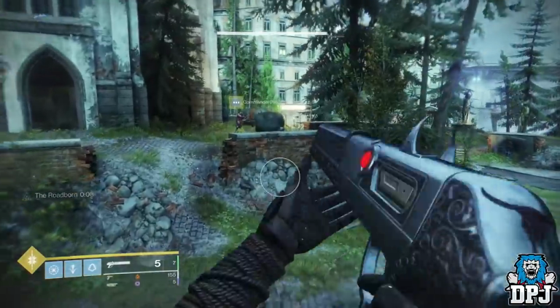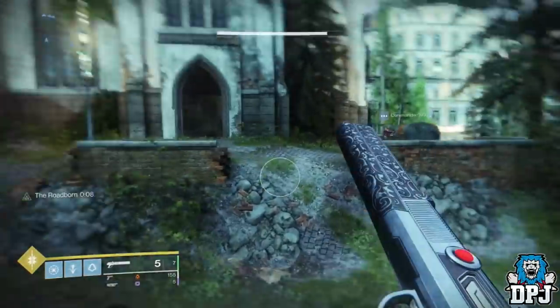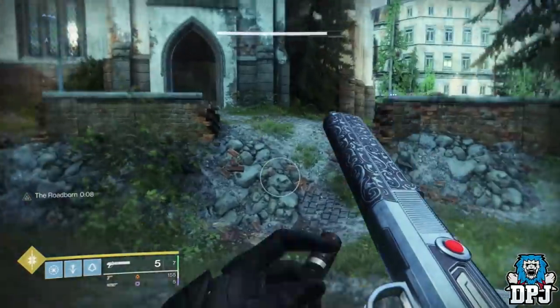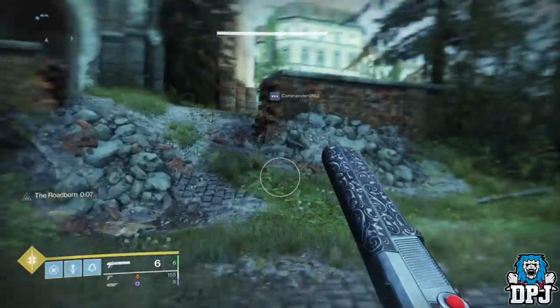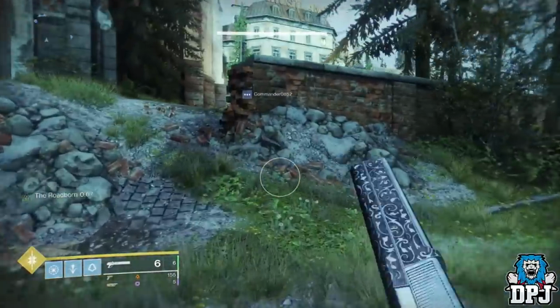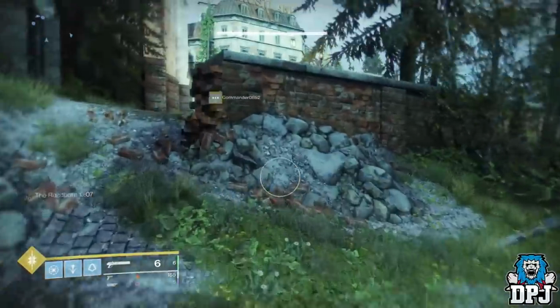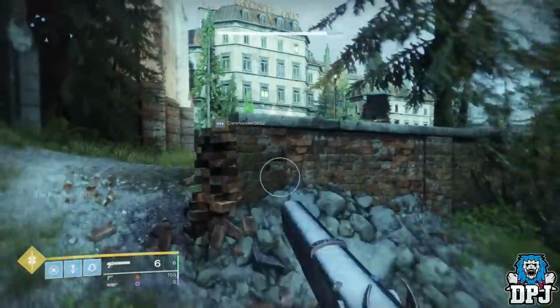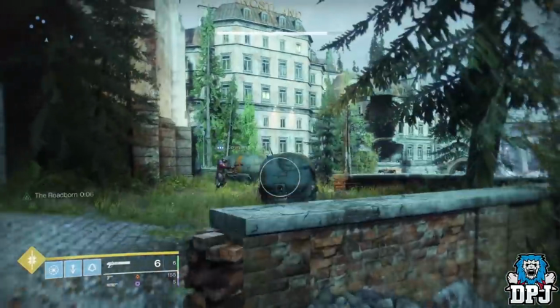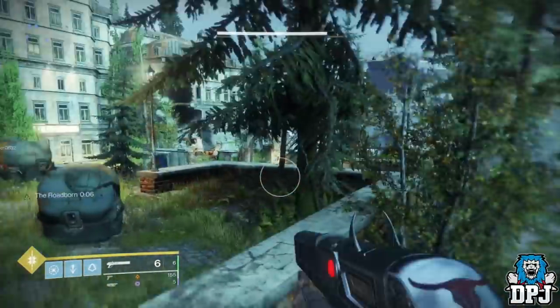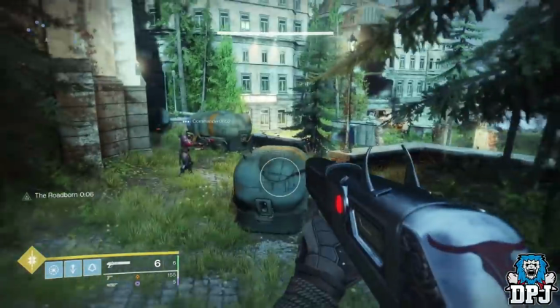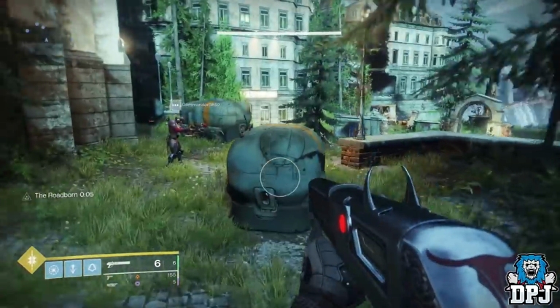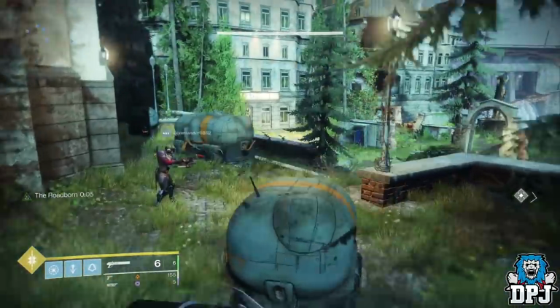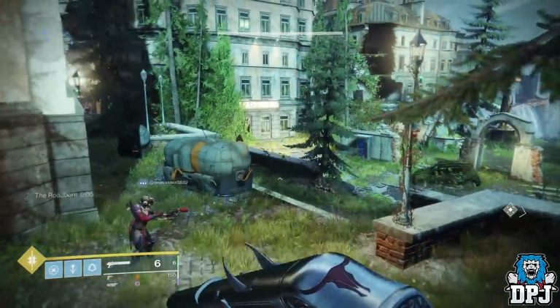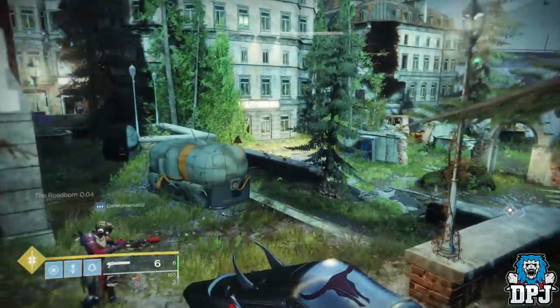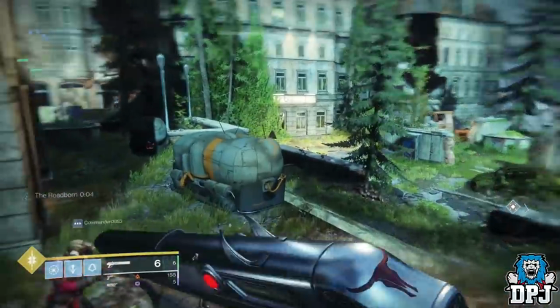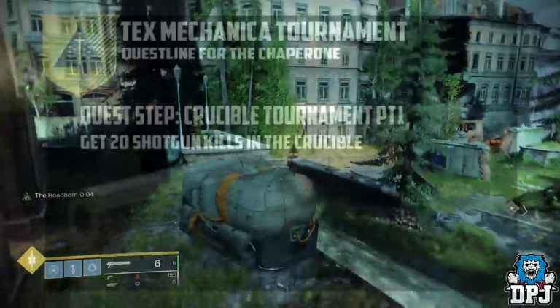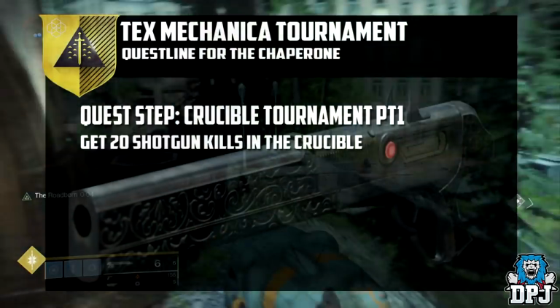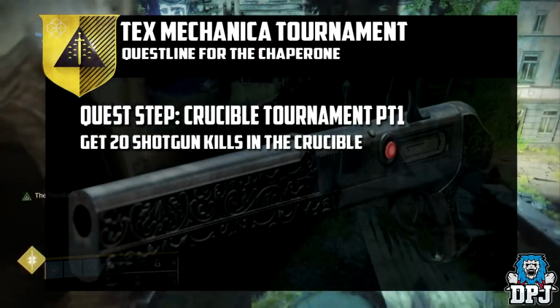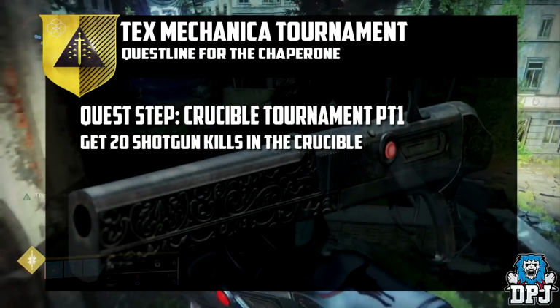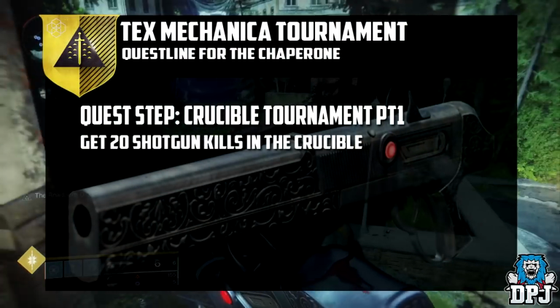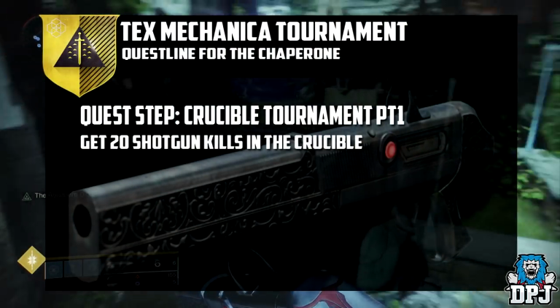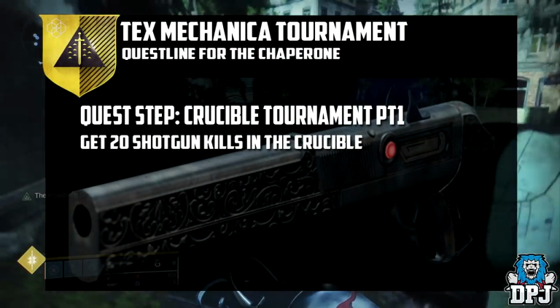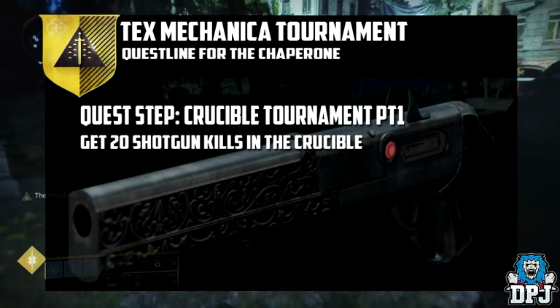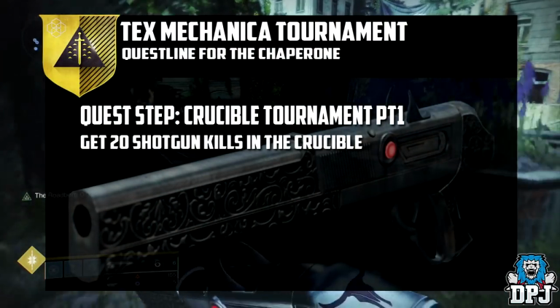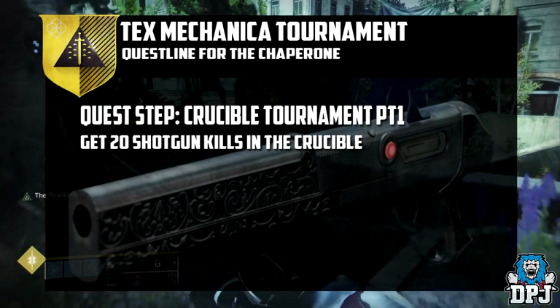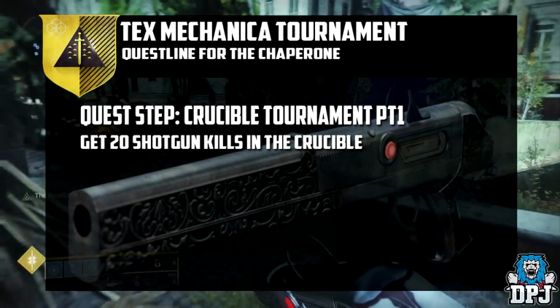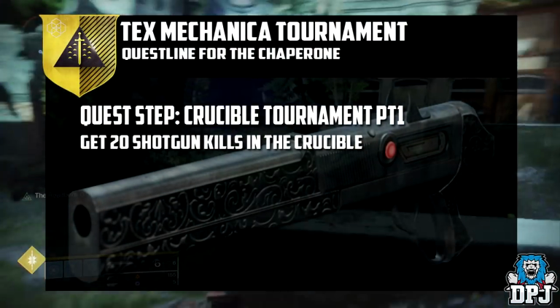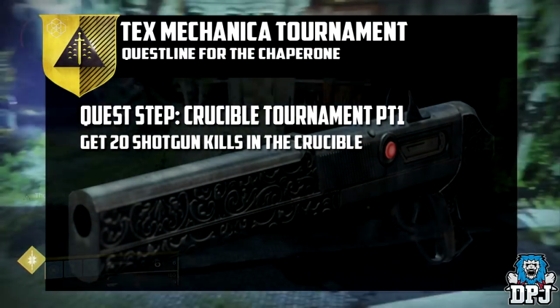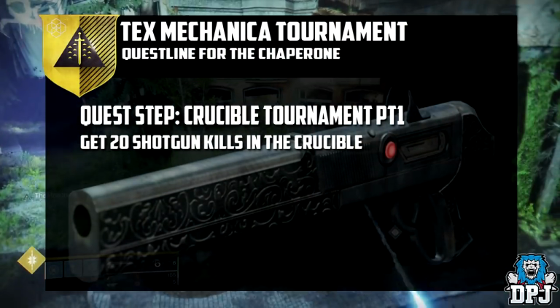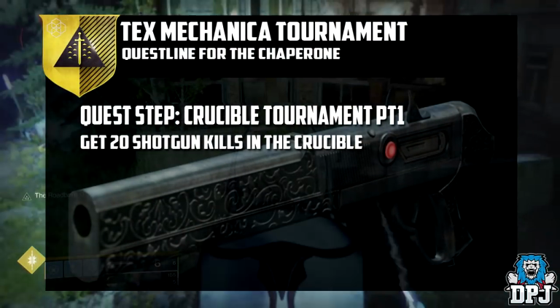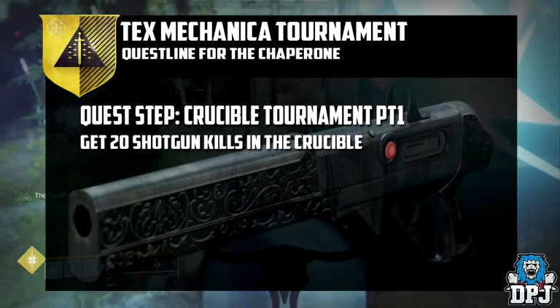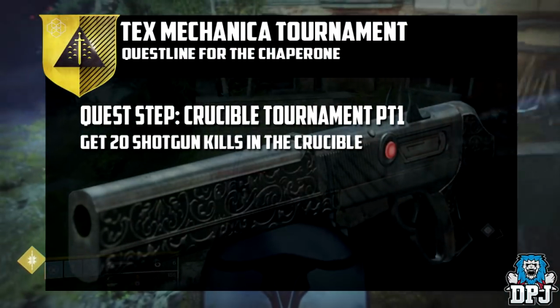Once you do get the quest pop up, the first step will tell you to go and talk to Amanda Holiday. She then sends you into the Crucible where you have to get 20 shotgun kills, but this is easy as you know.